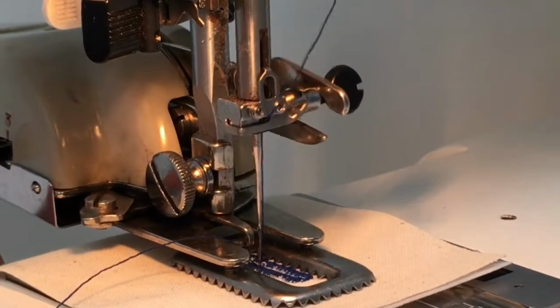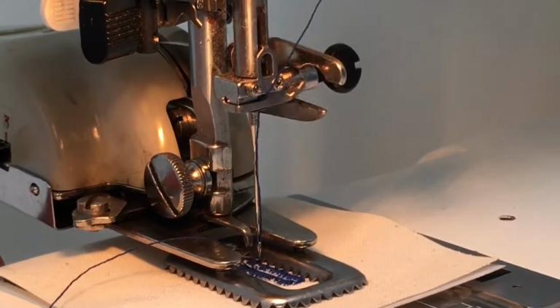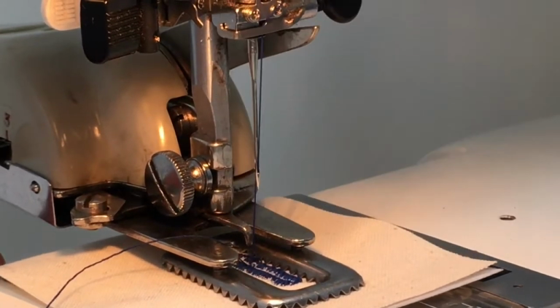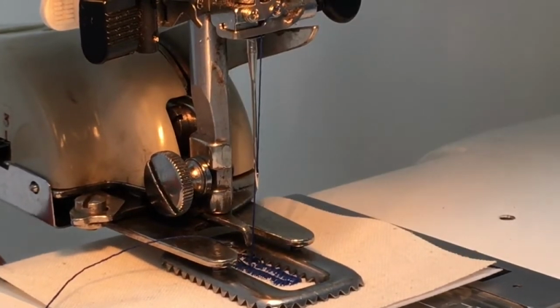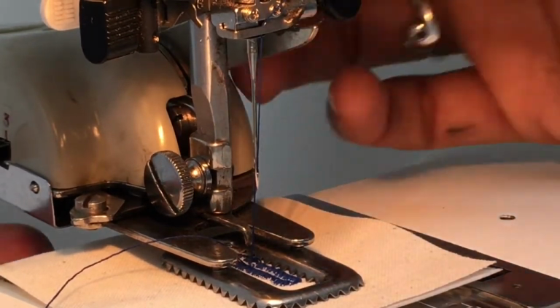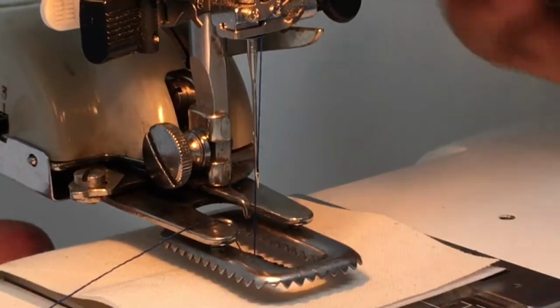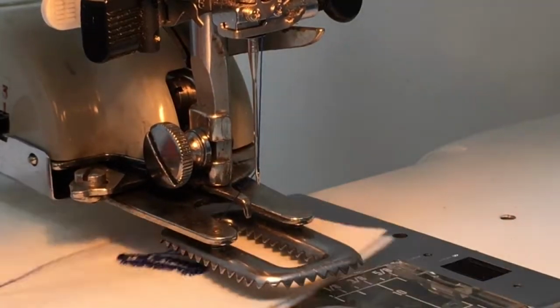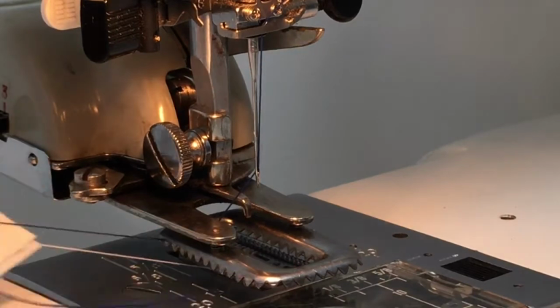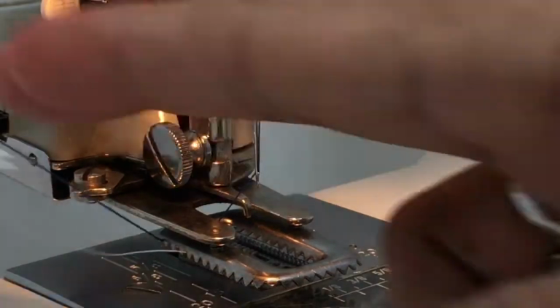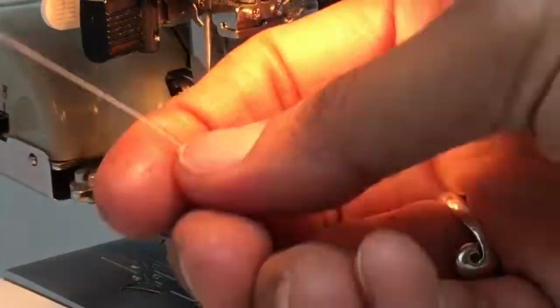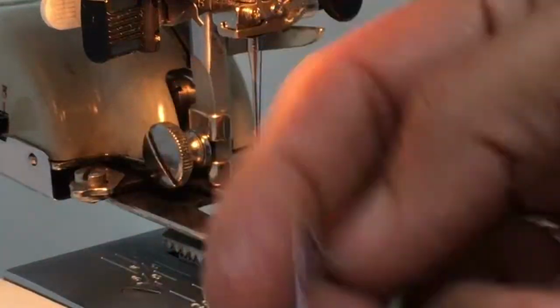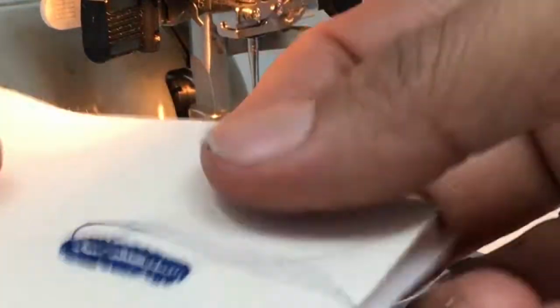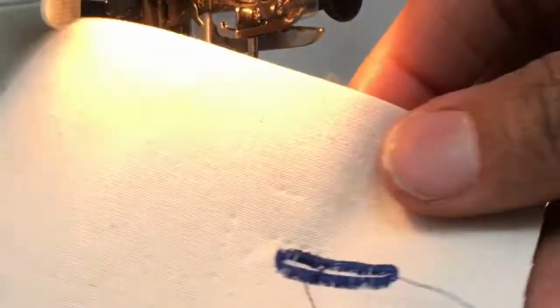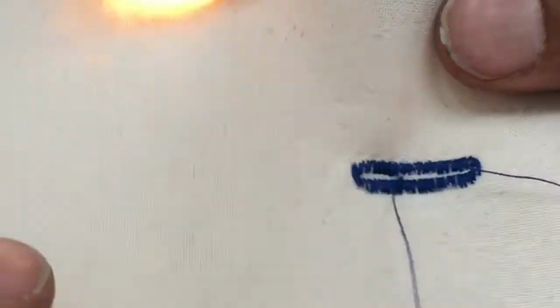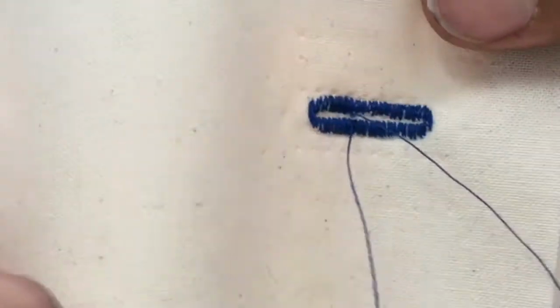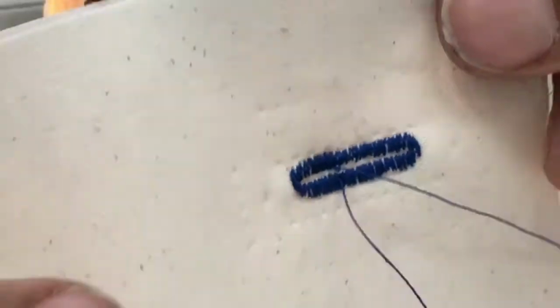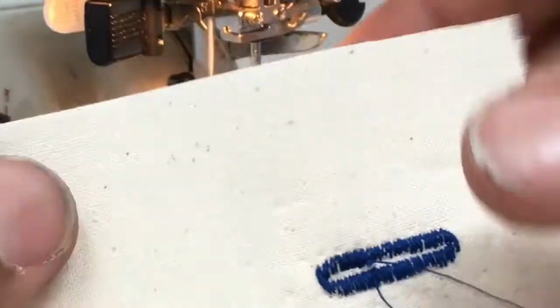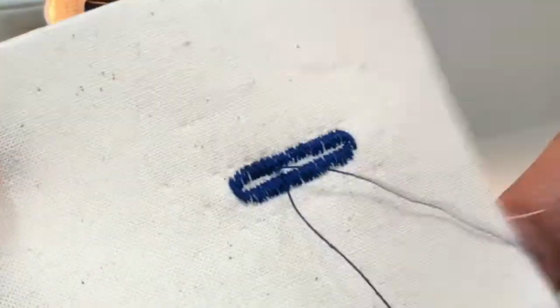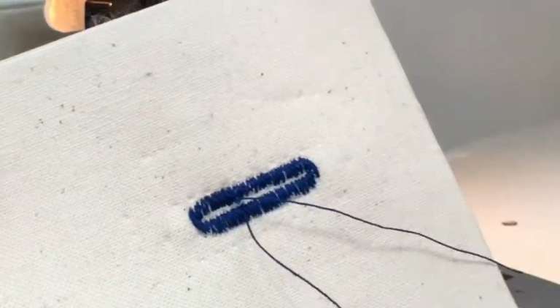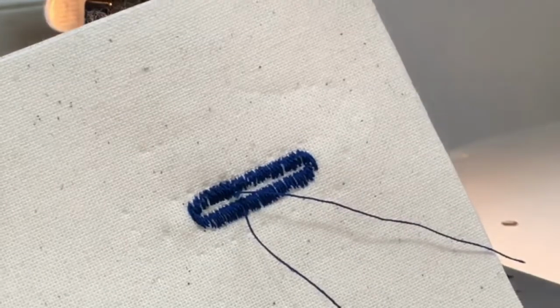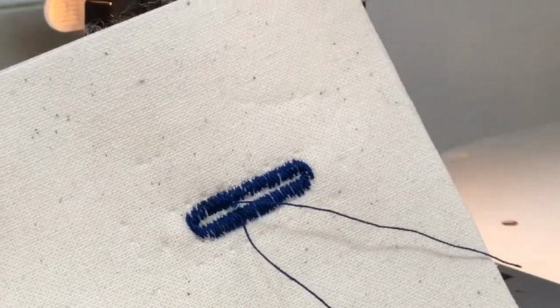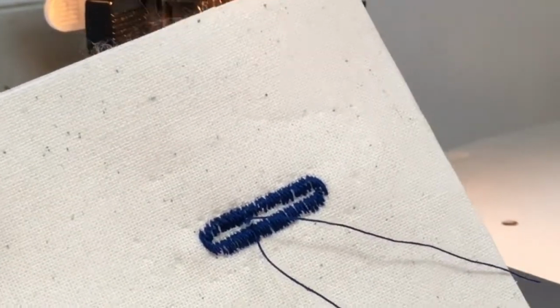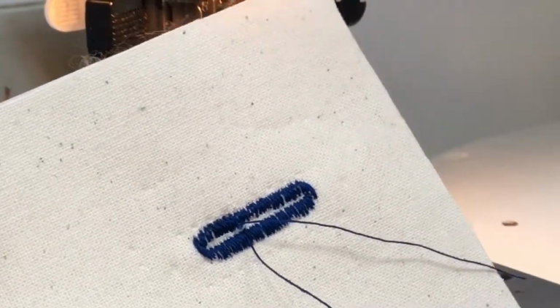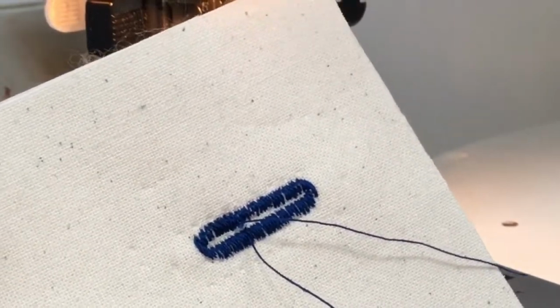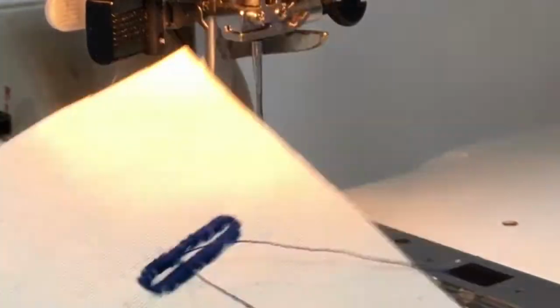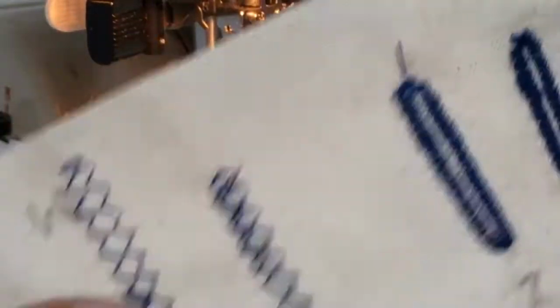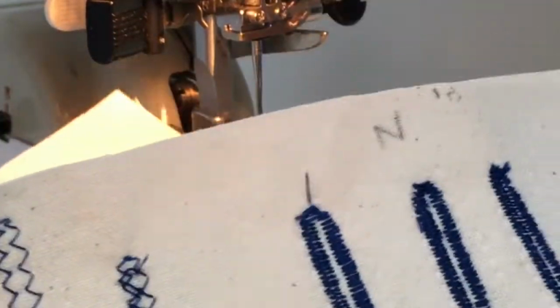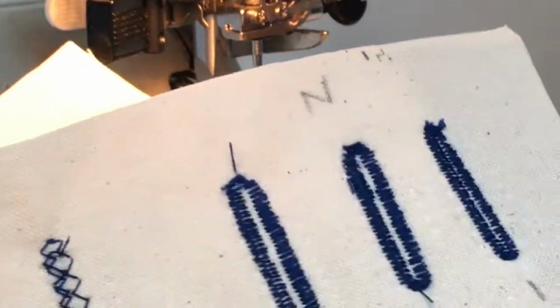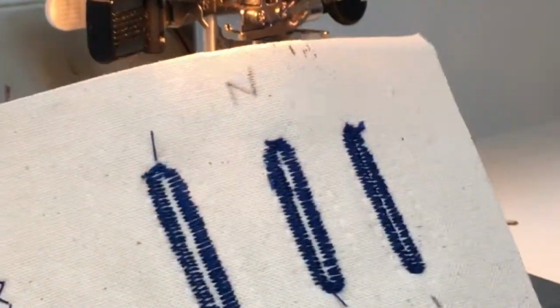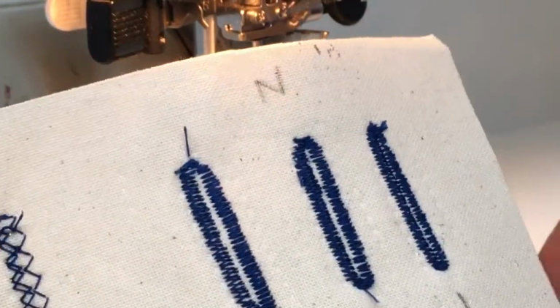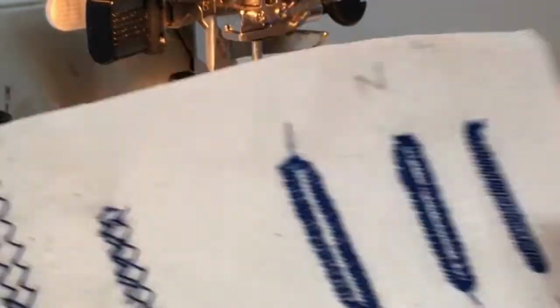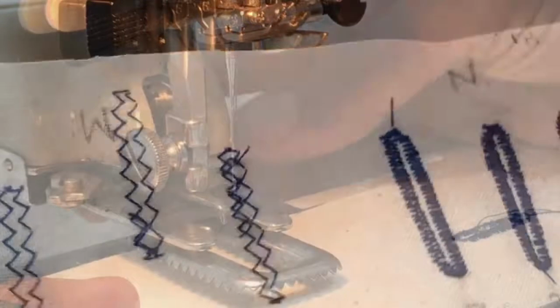That's where we started. Pull it out of the machine — and there we go. A beautiful, perfect buttonhole.